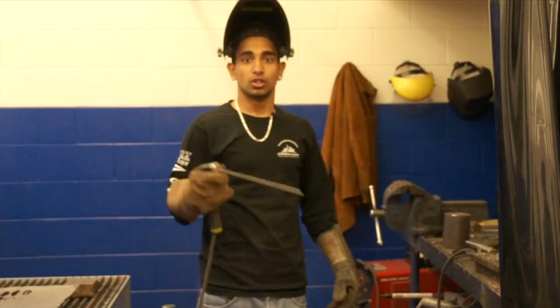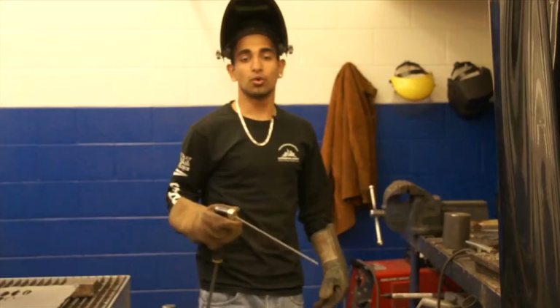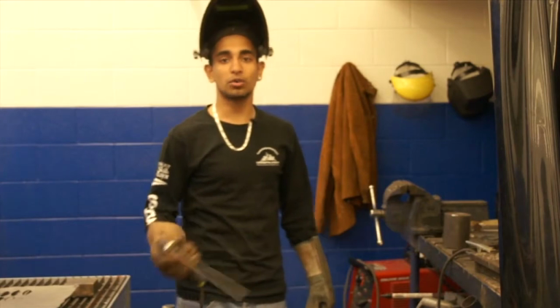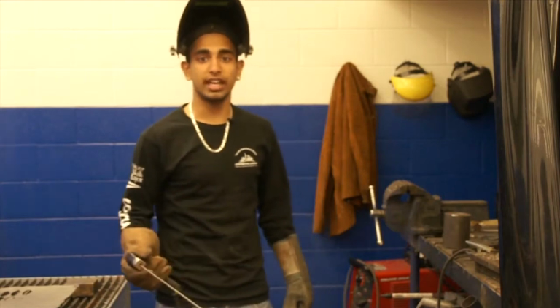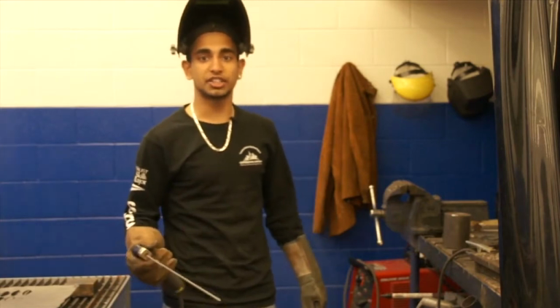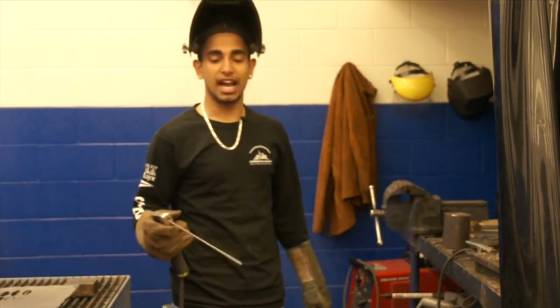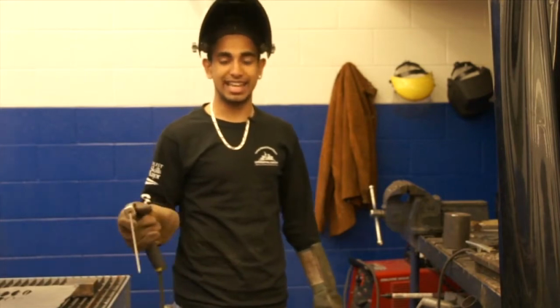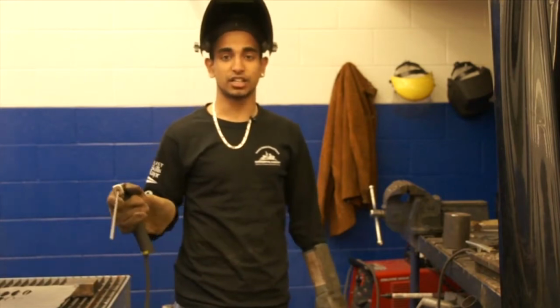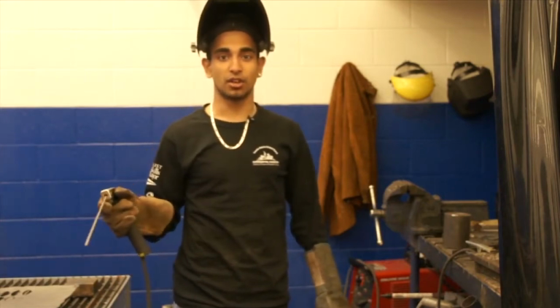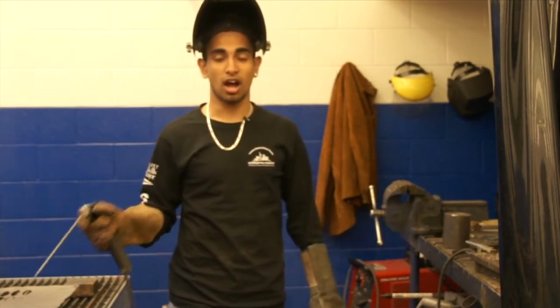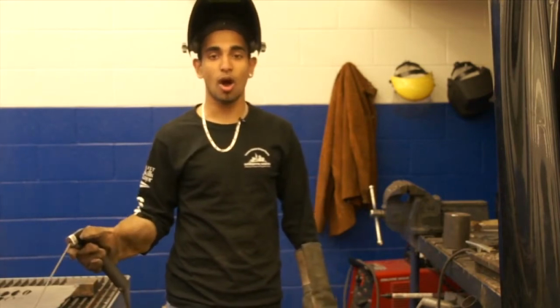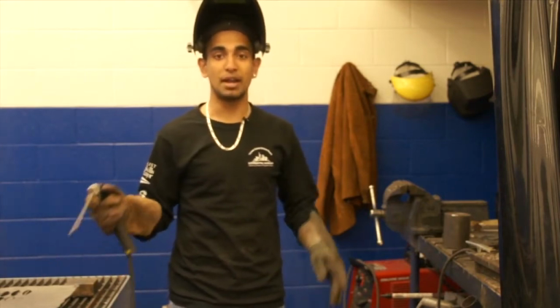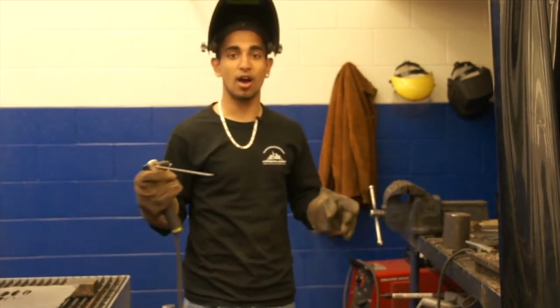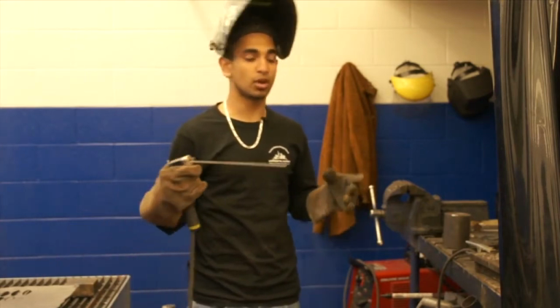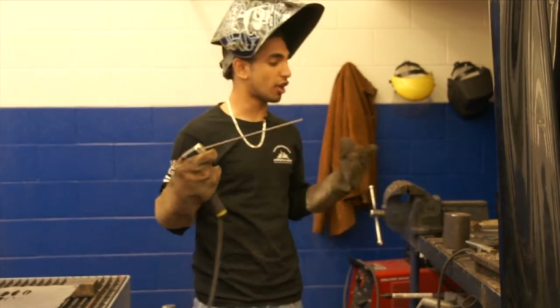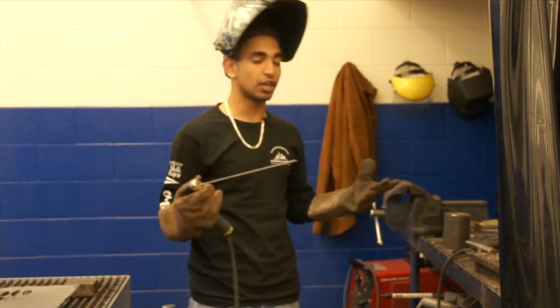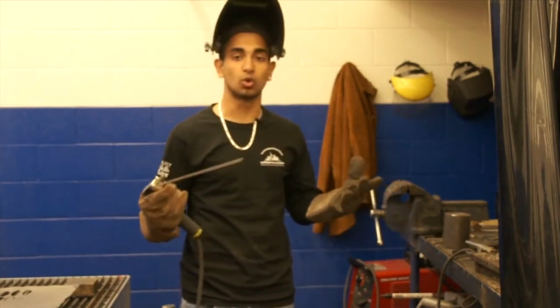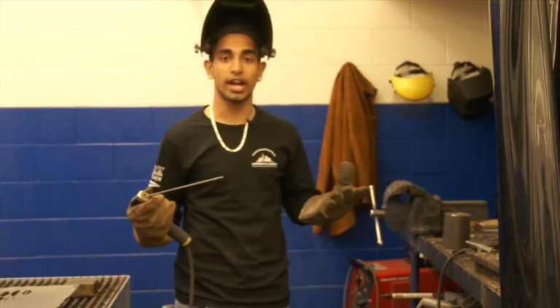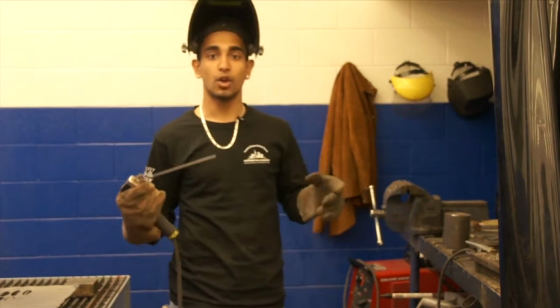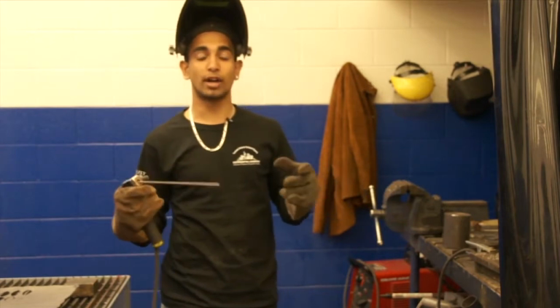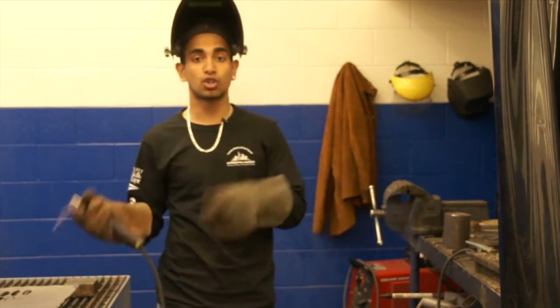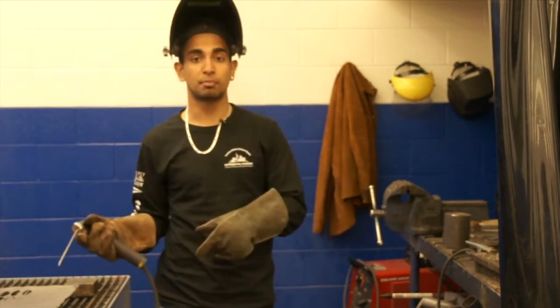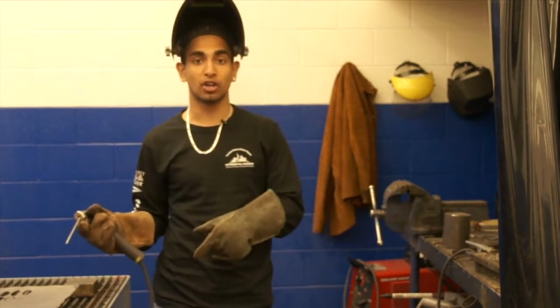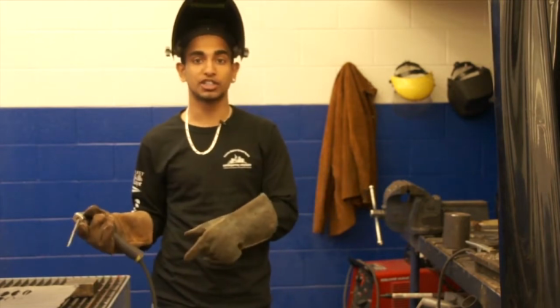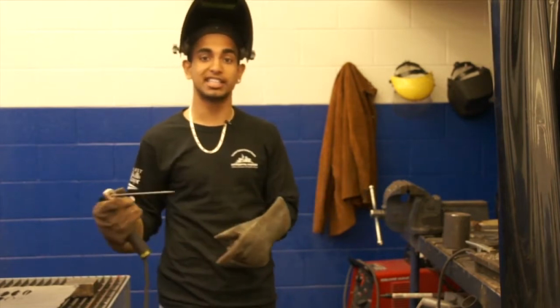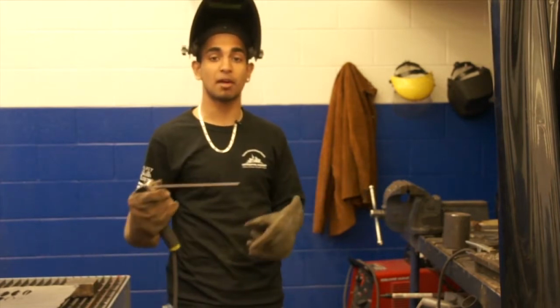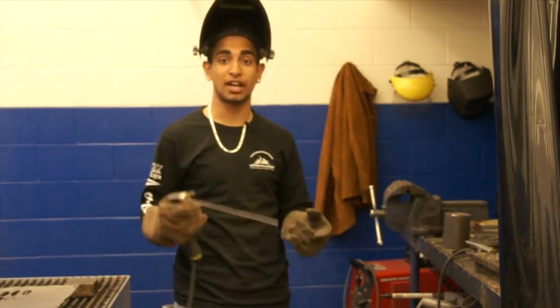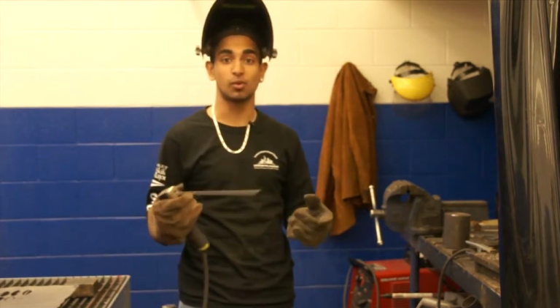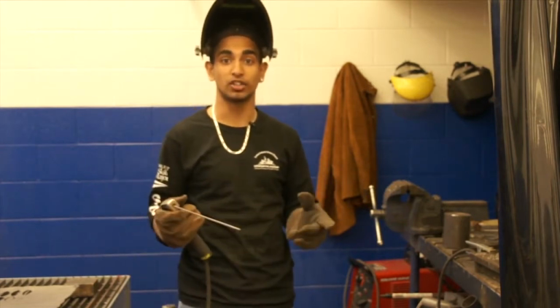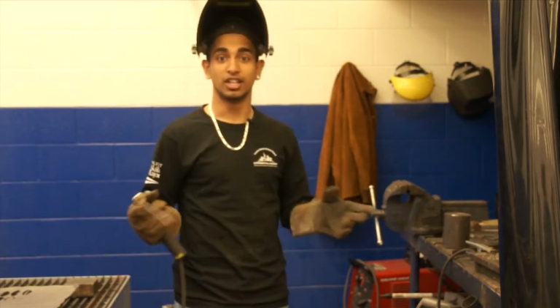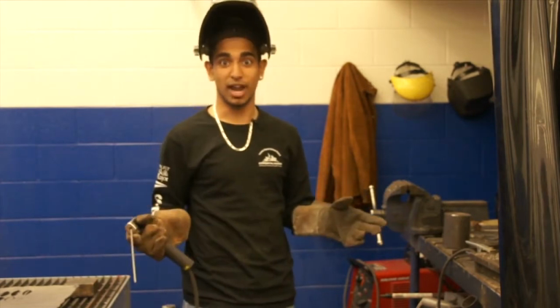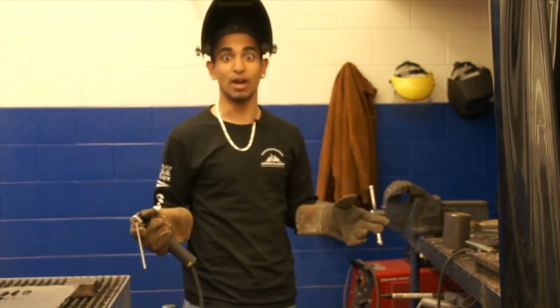Not only in this program did I take co-op, but now I'm doing another thing called dual credit, where I go to George Brown College and they teach me how to professionally weld. So get ready, boys.